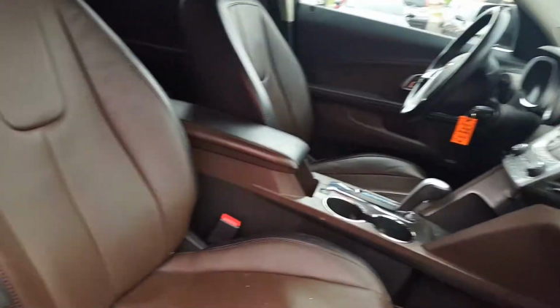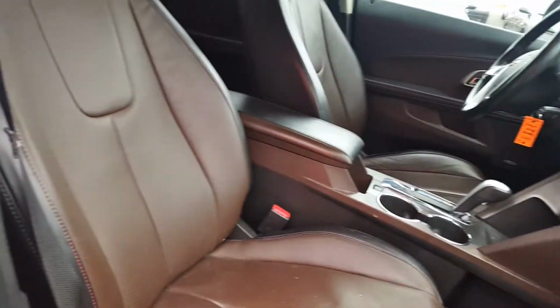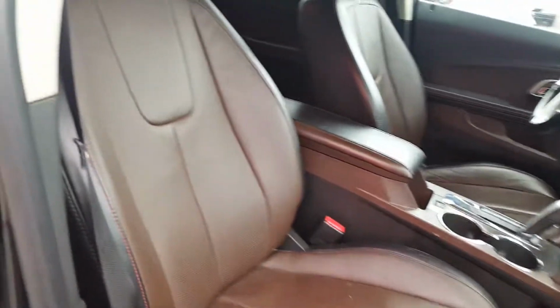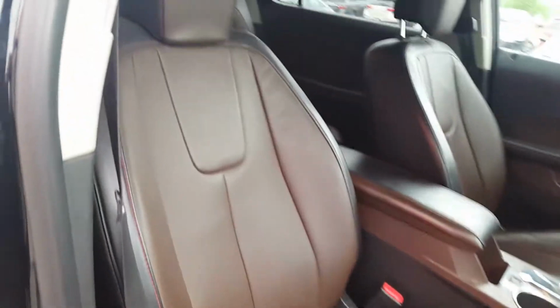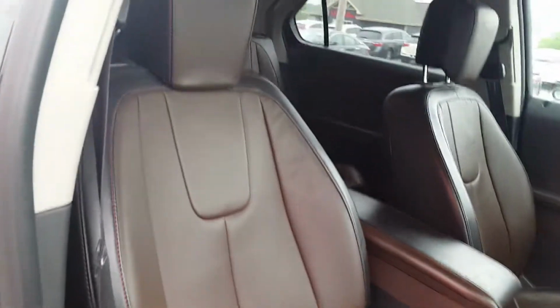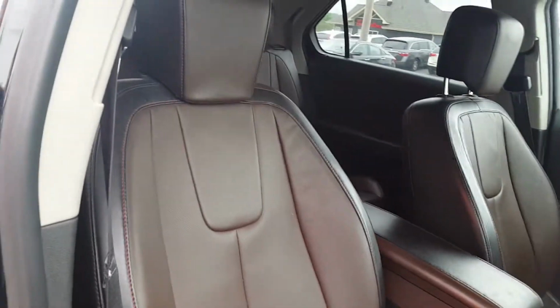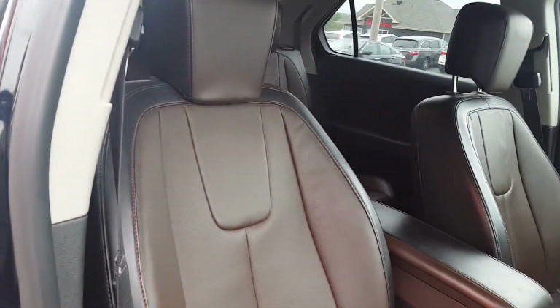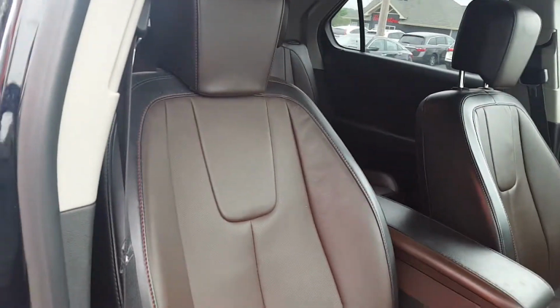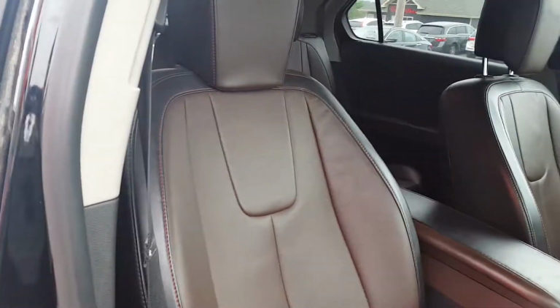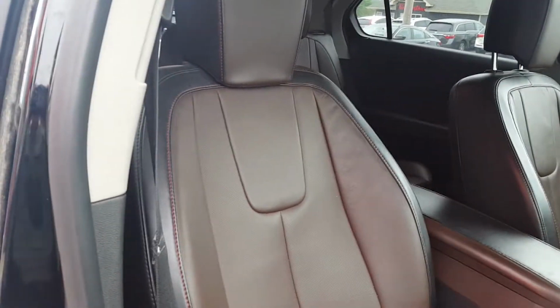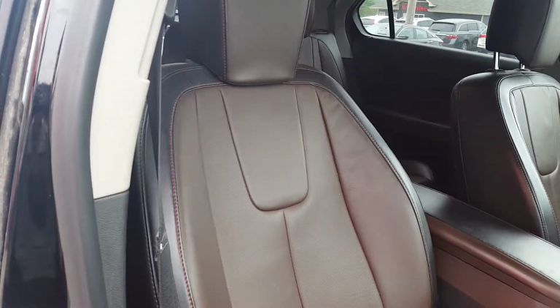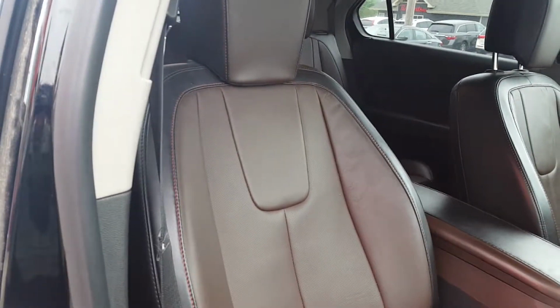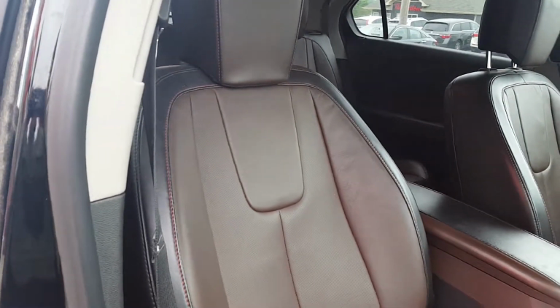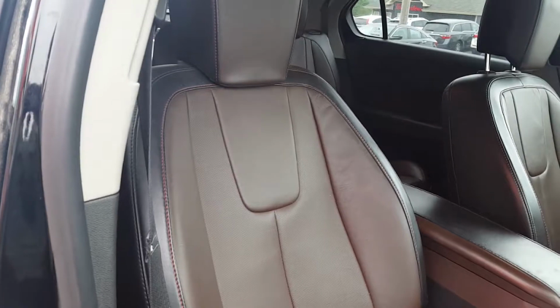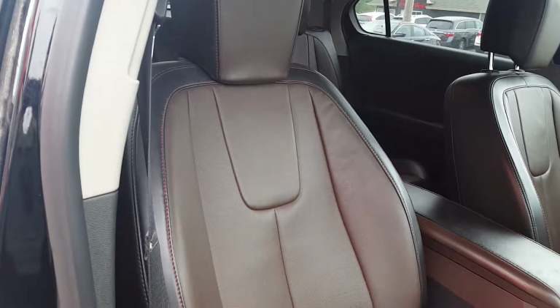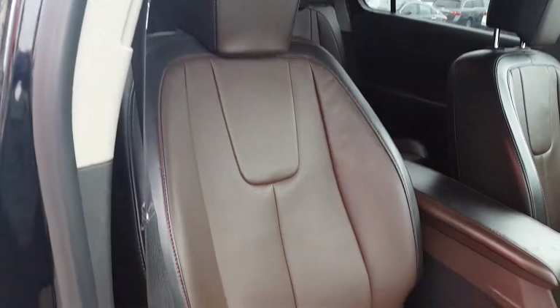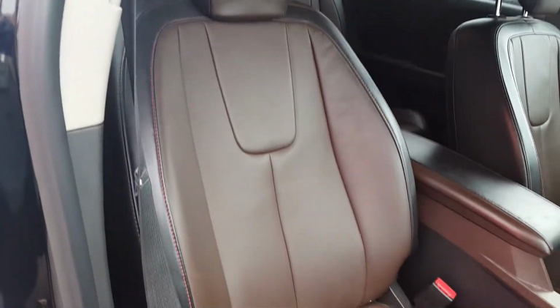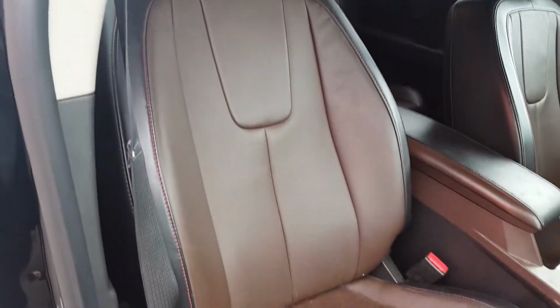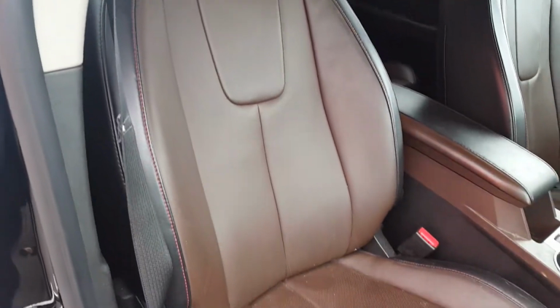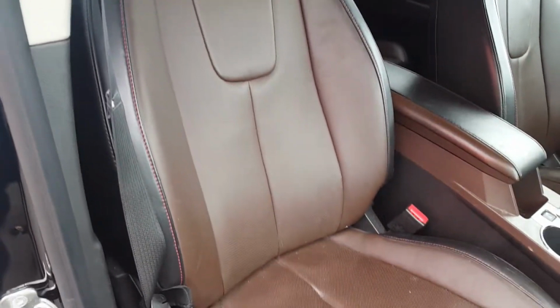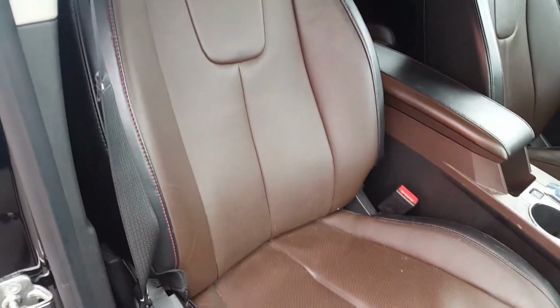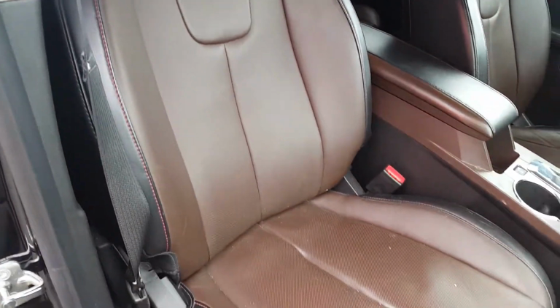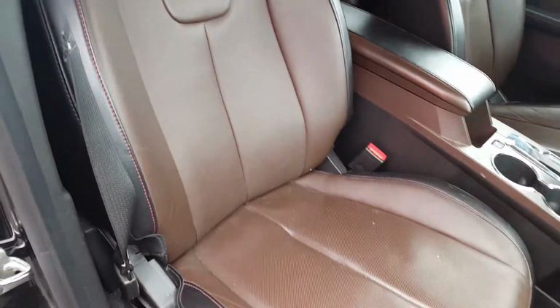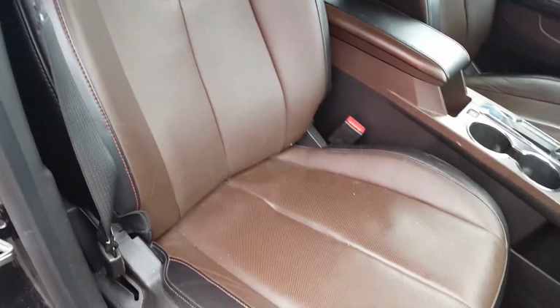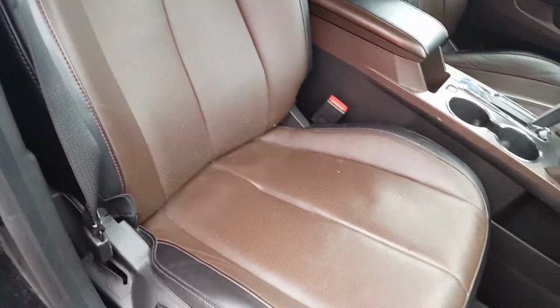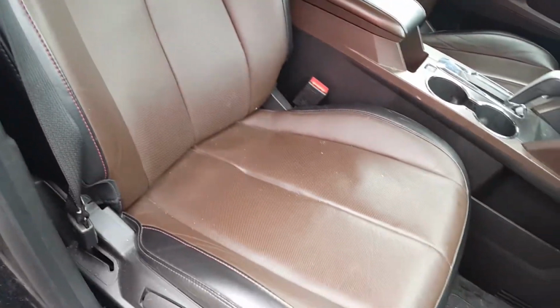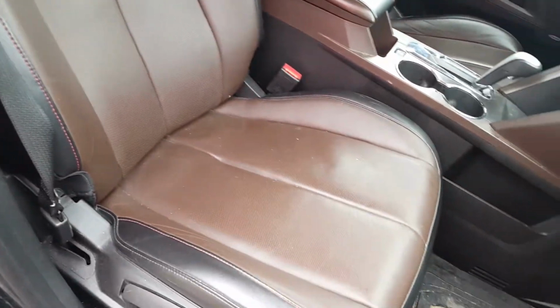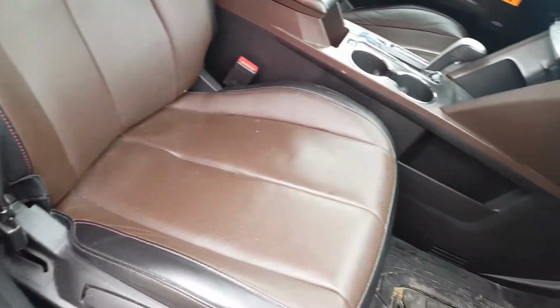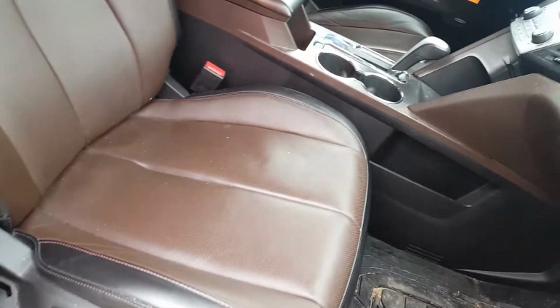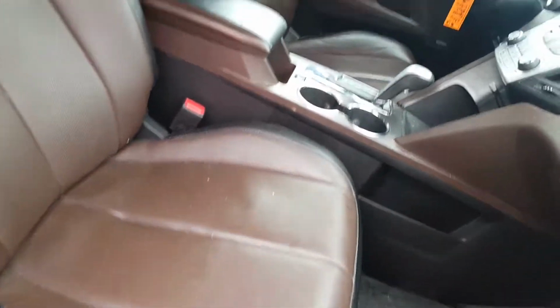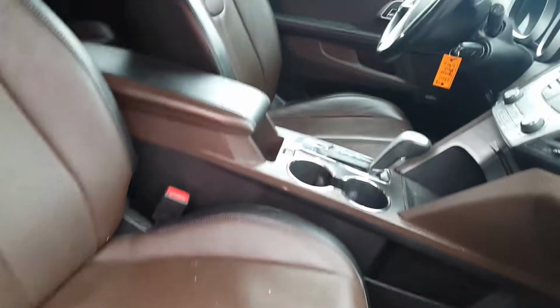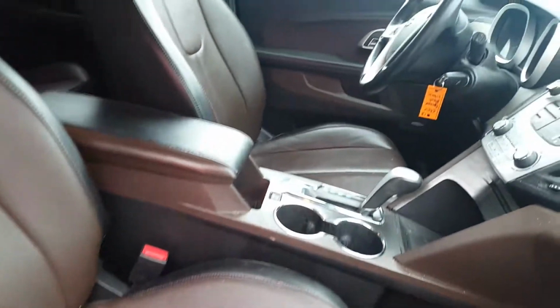It has really nice leather interior — brown with a black trim and red stitching. Very sharp looking.